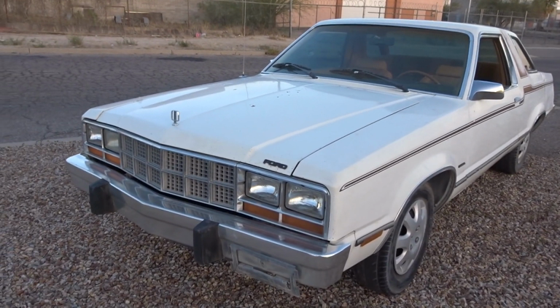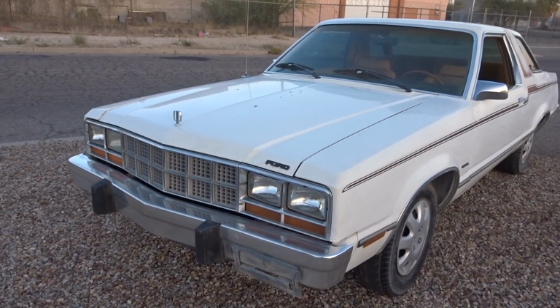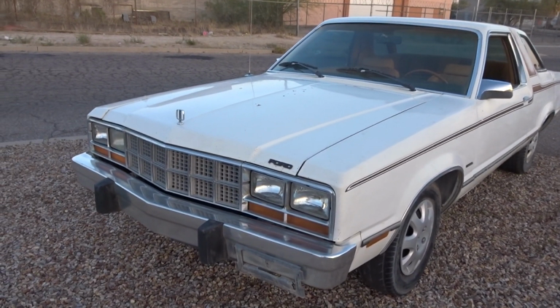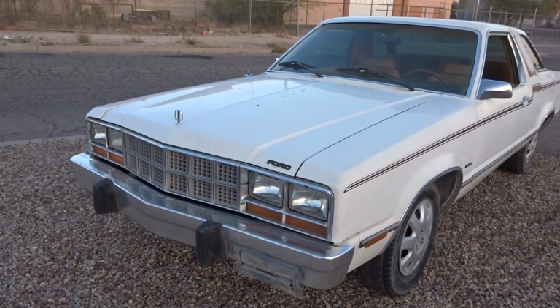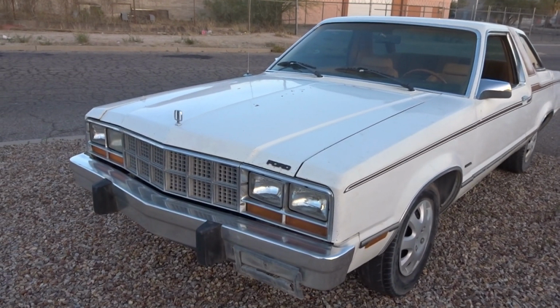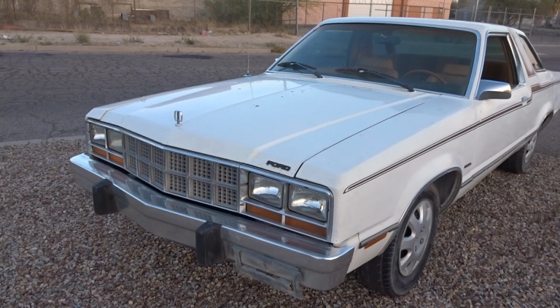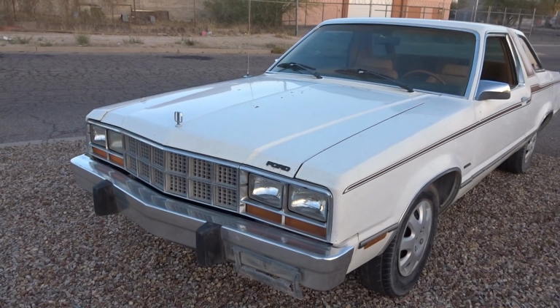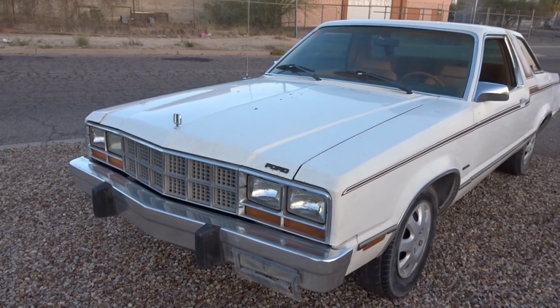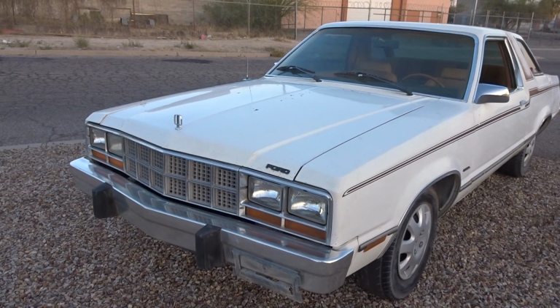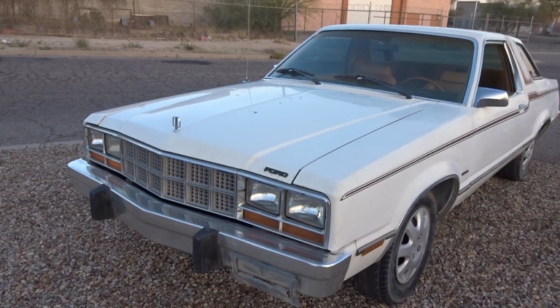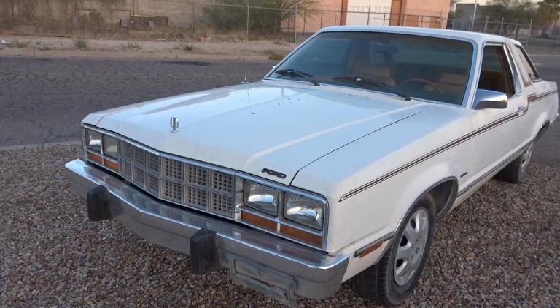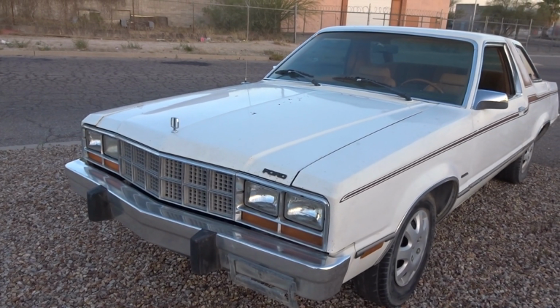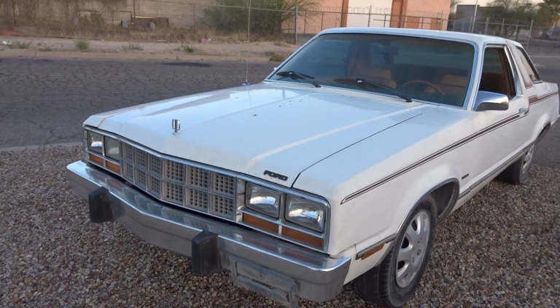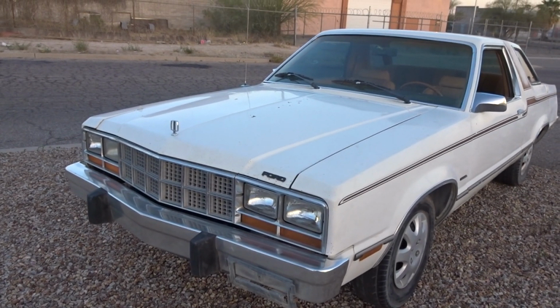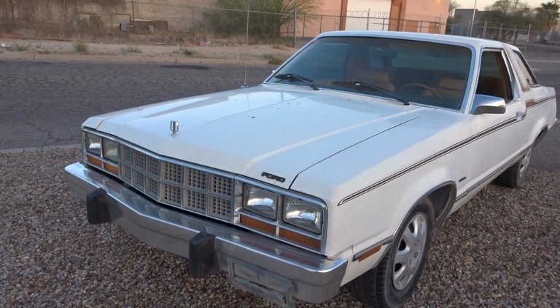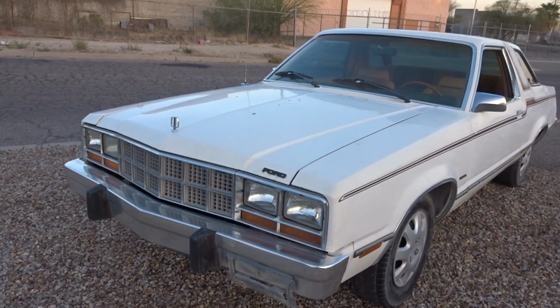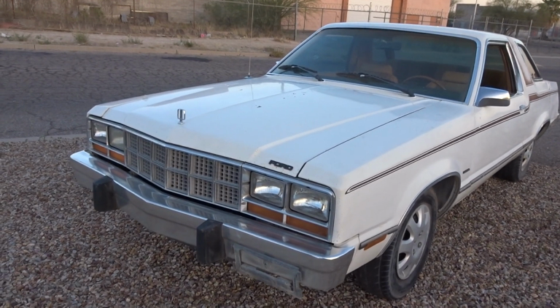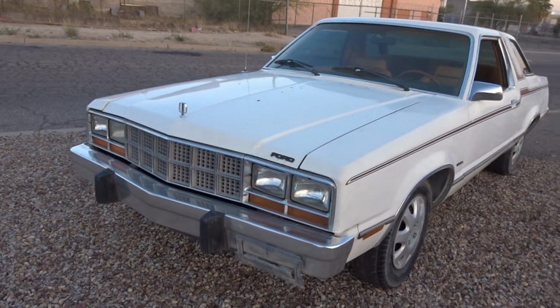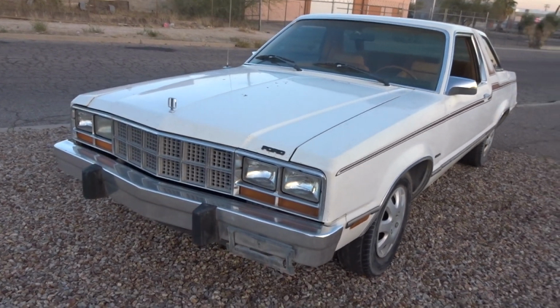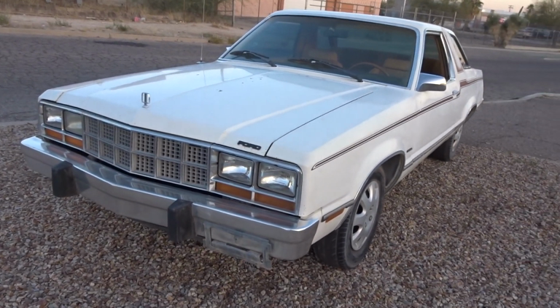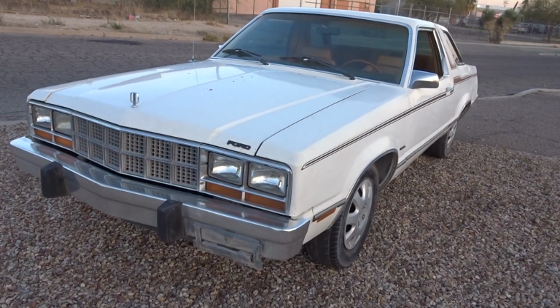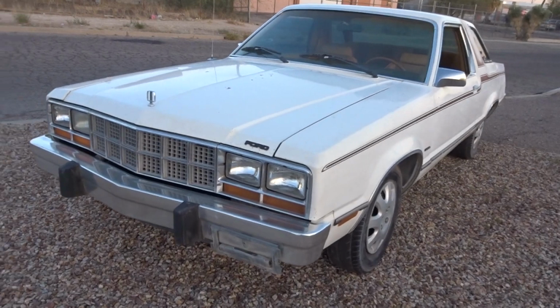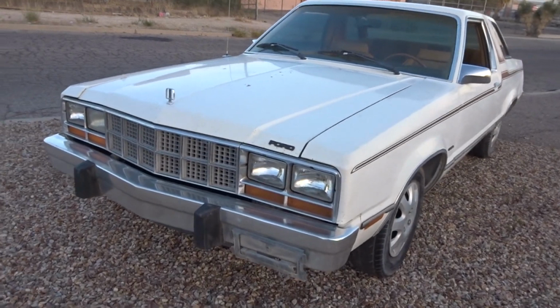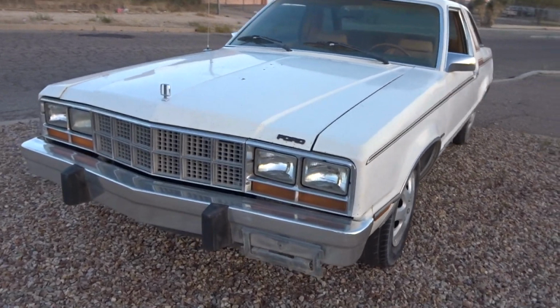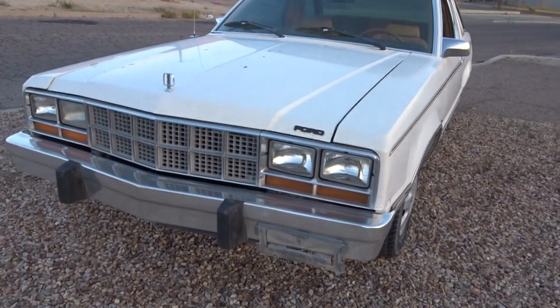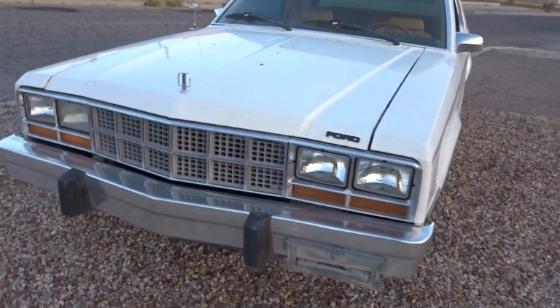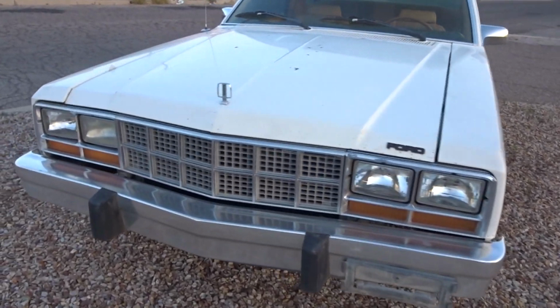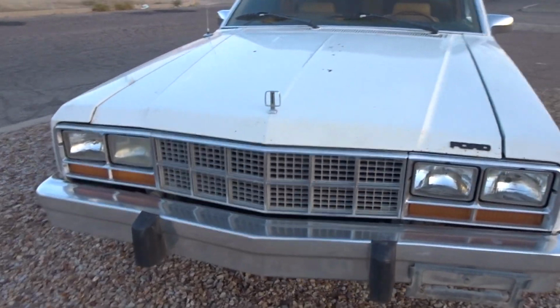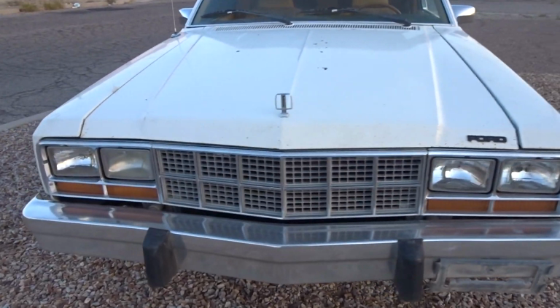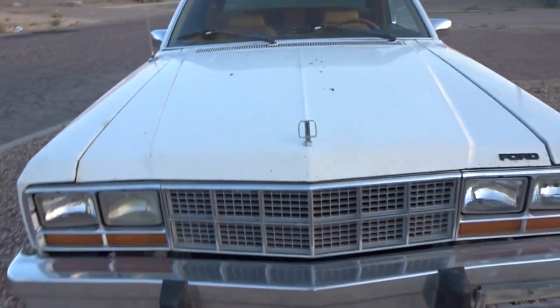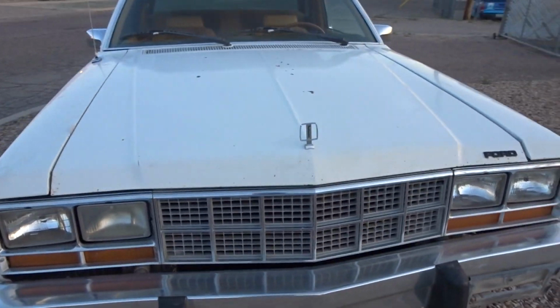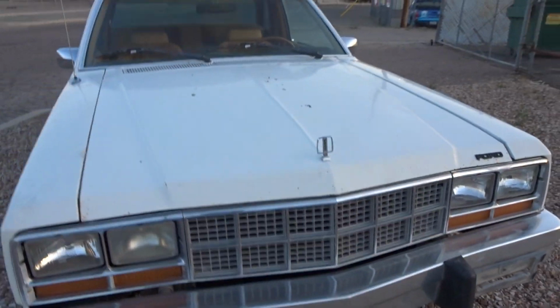Six-cylinder automatic, factory AC, rear window defroster. Pretty much all original — not been monkeyed with. A girl owned it and took really good care of it for the most part.